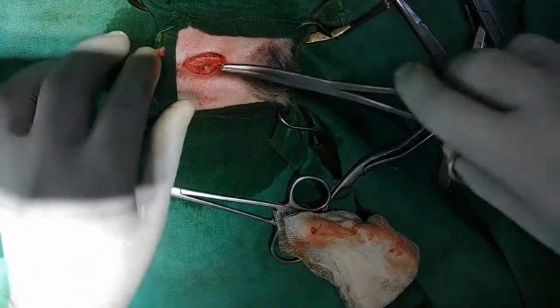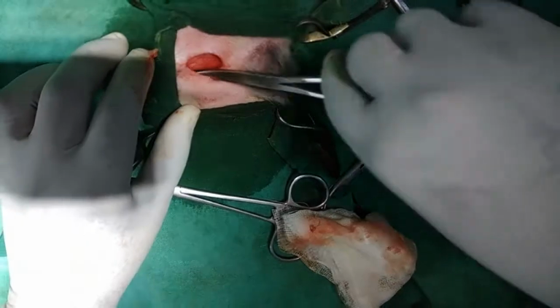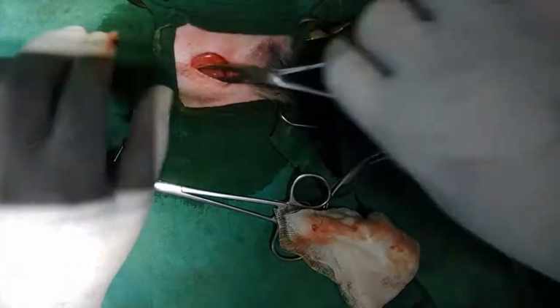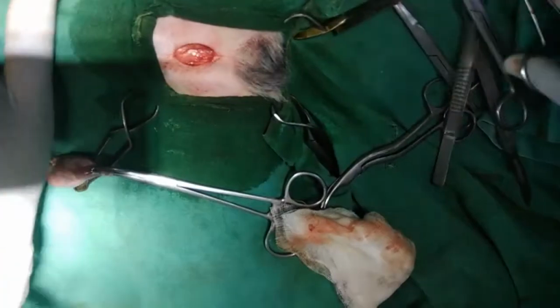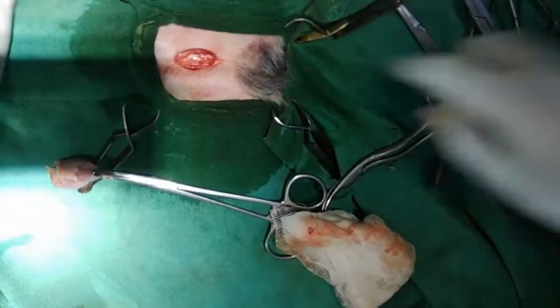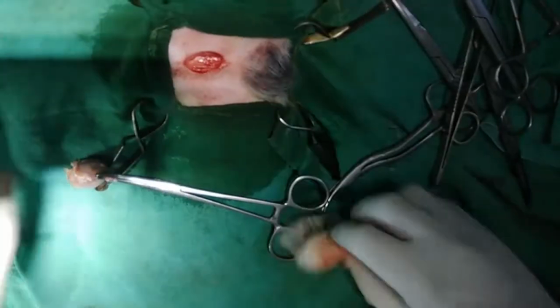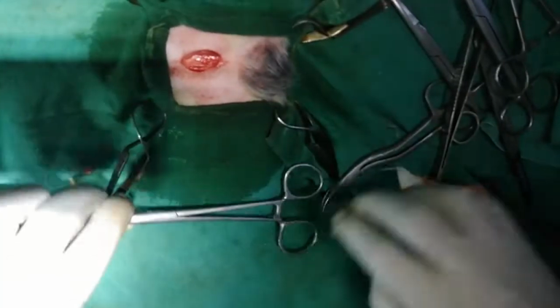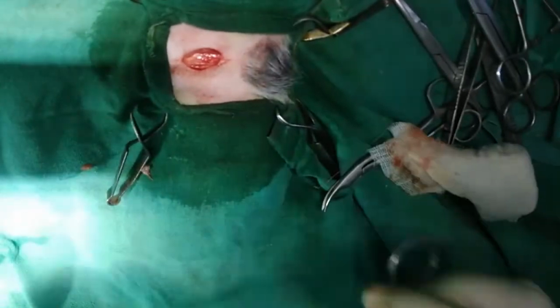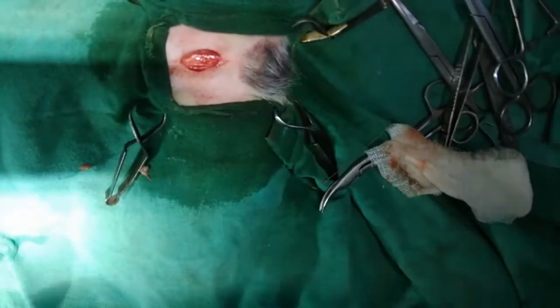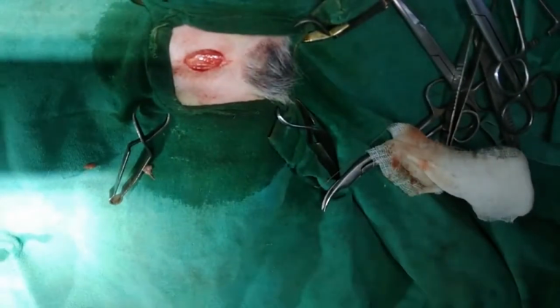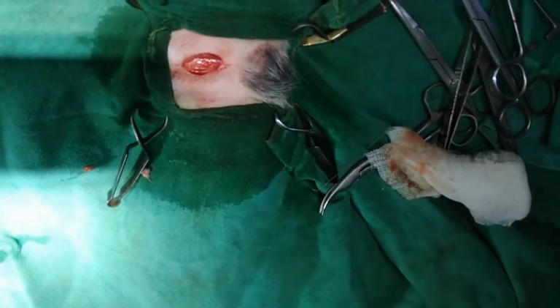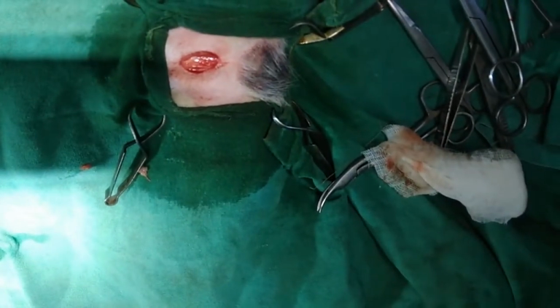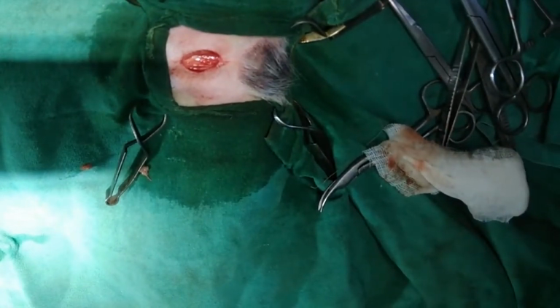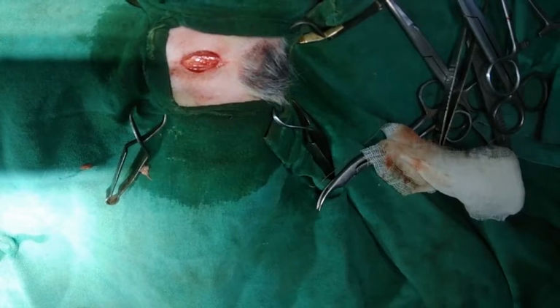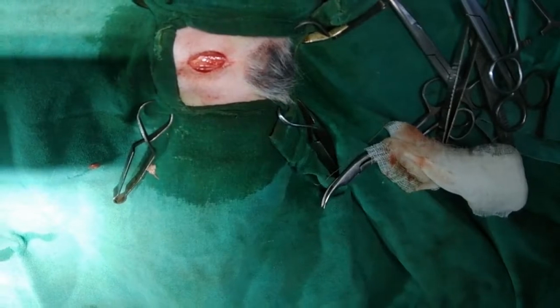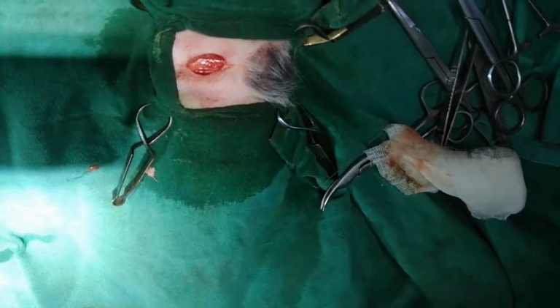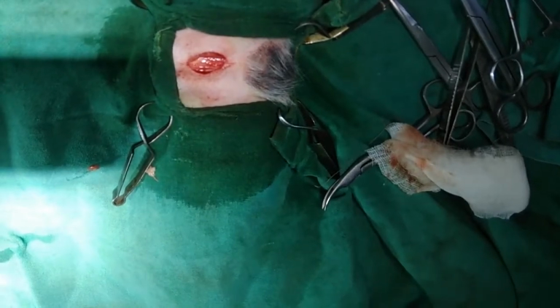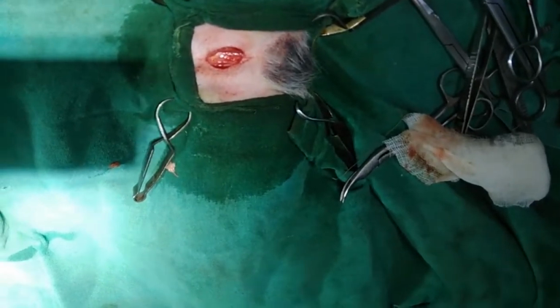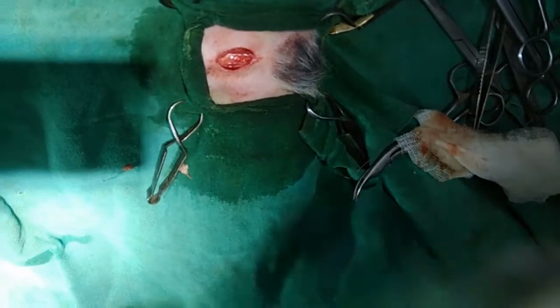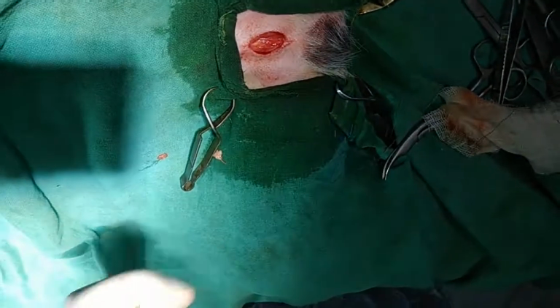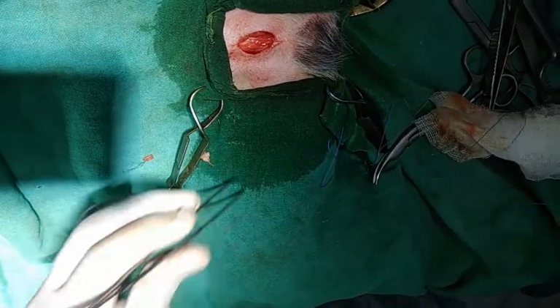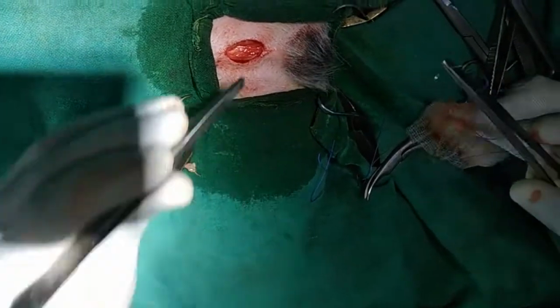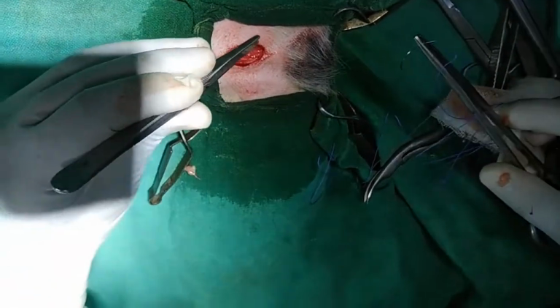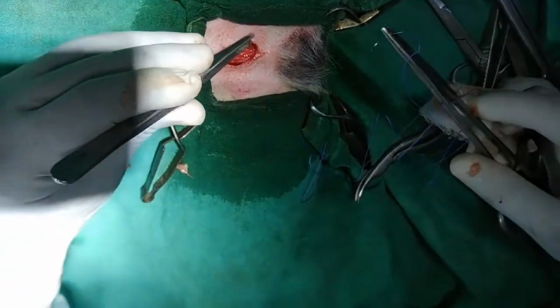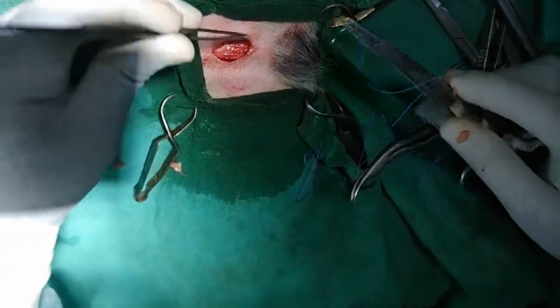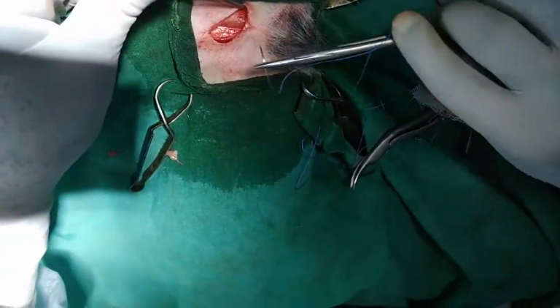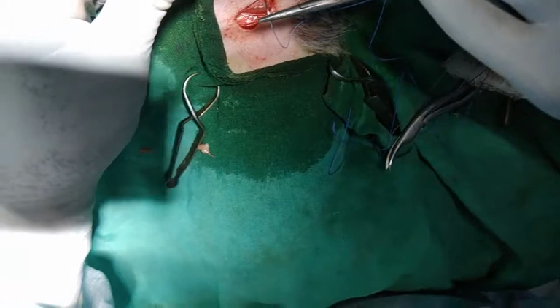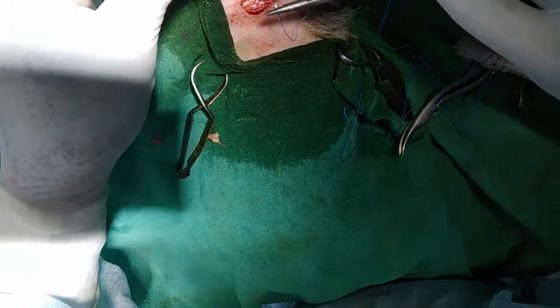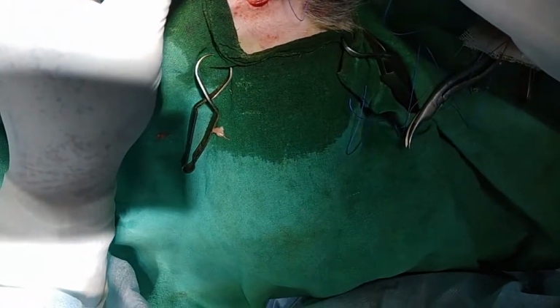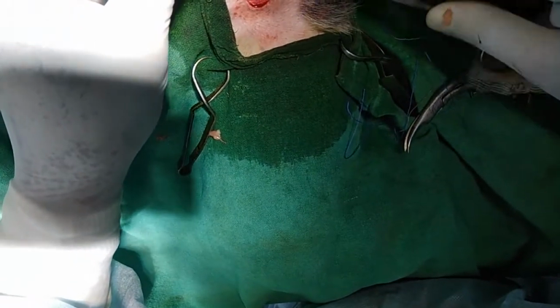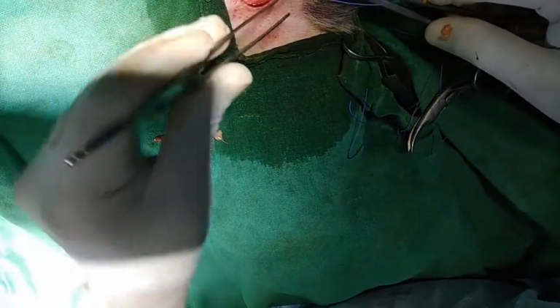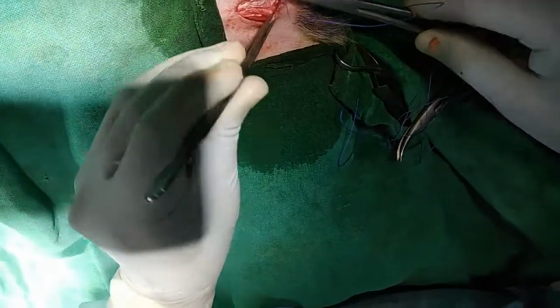So that's it — this is the castration. Now the next step, we just close the incision. So this is a very quick procedure.